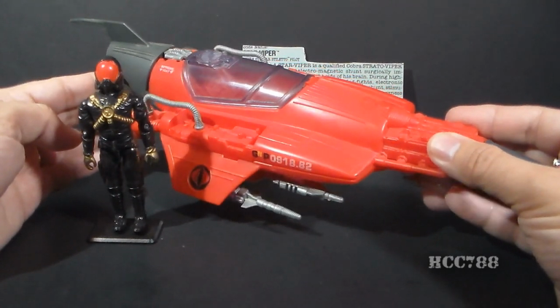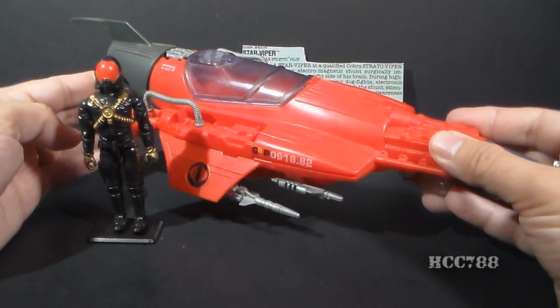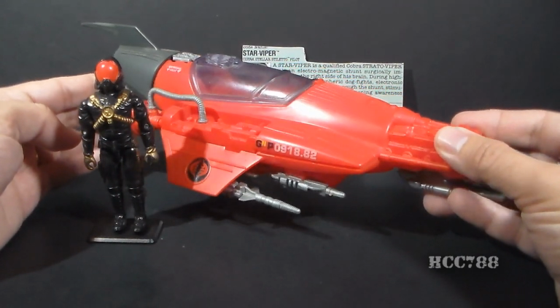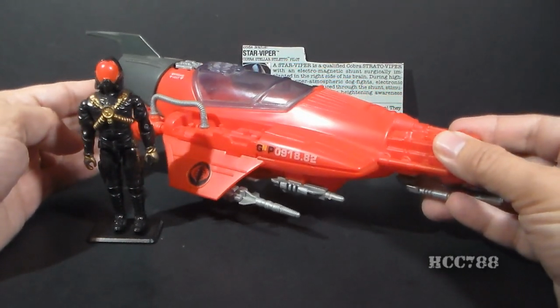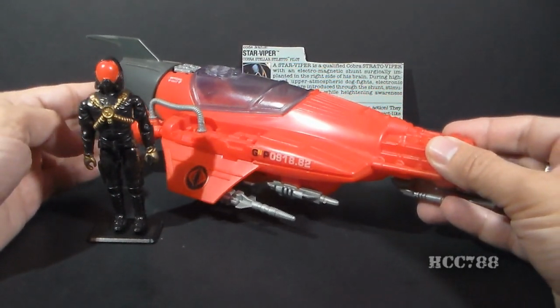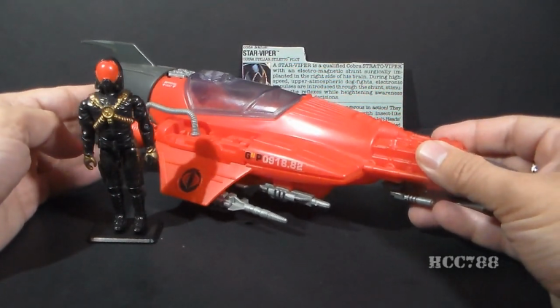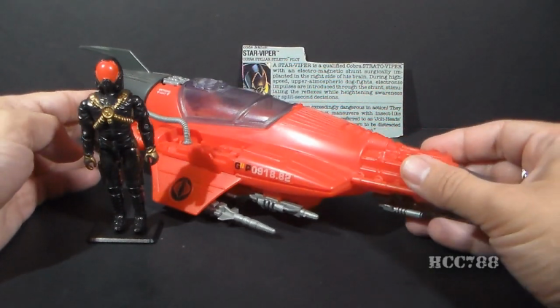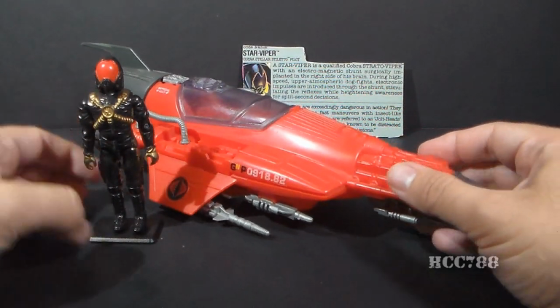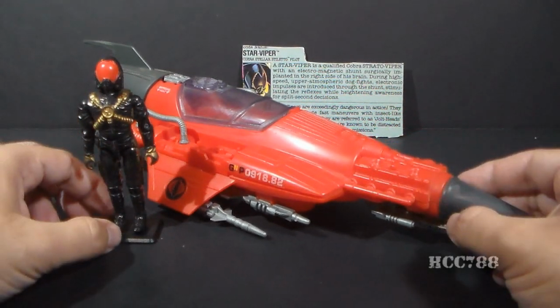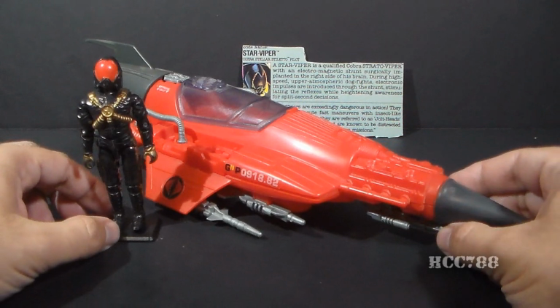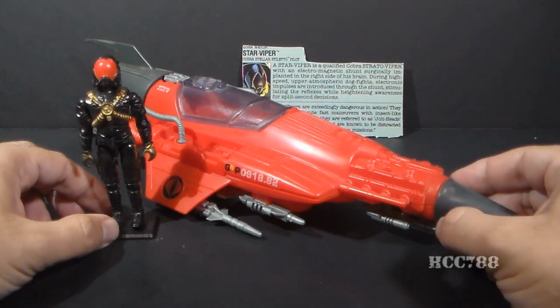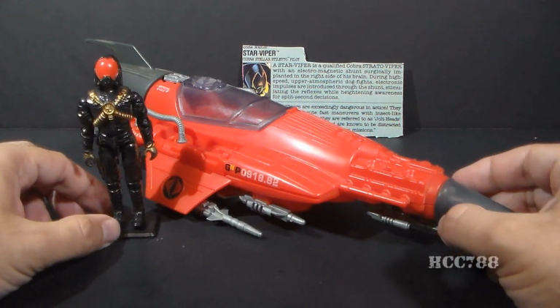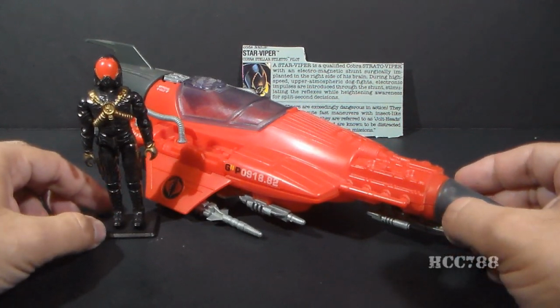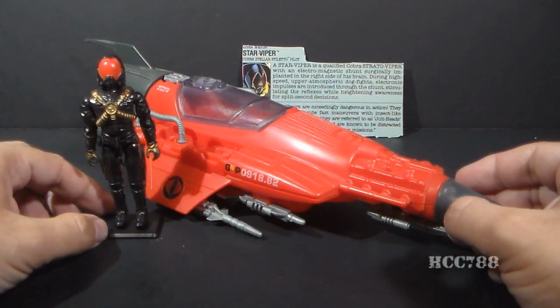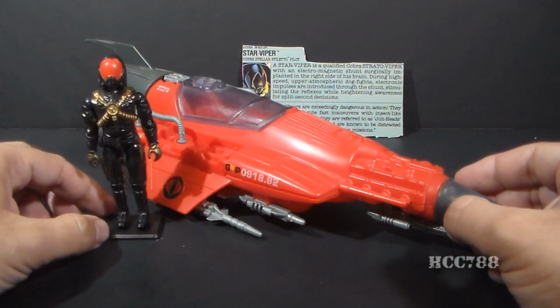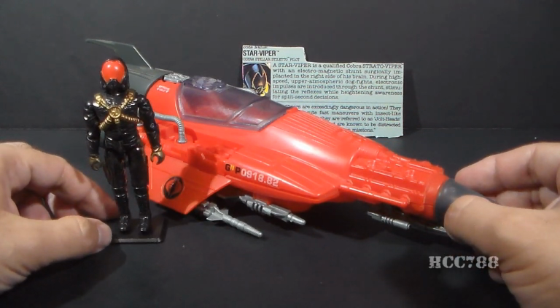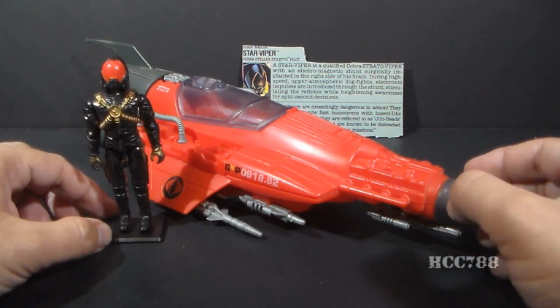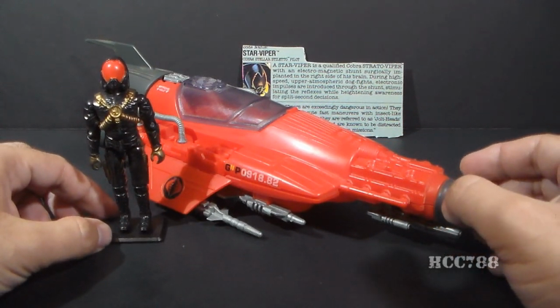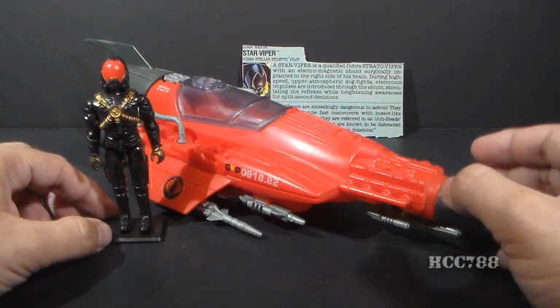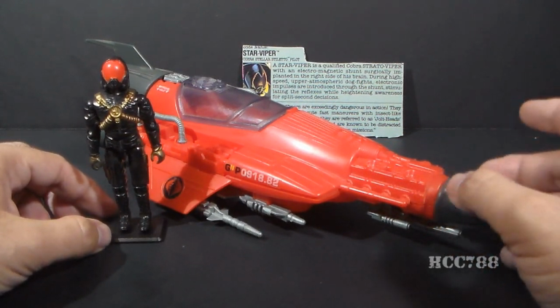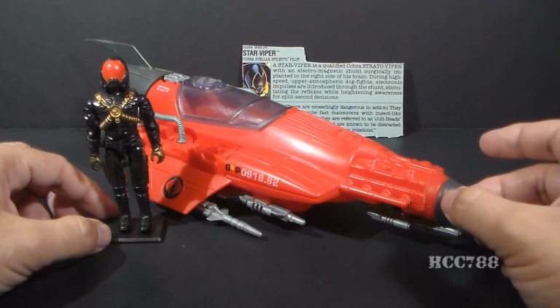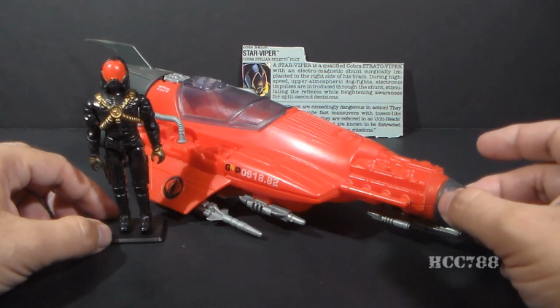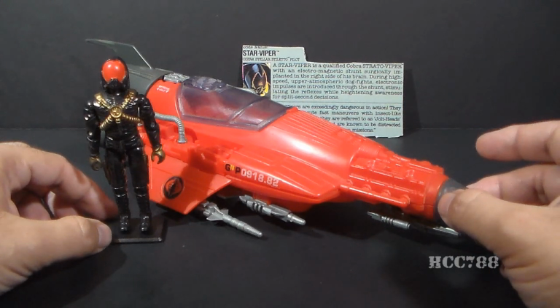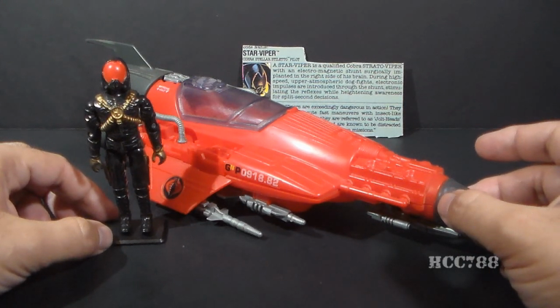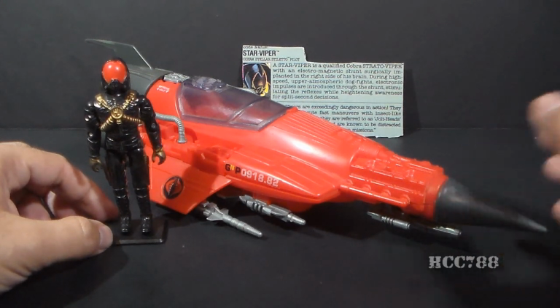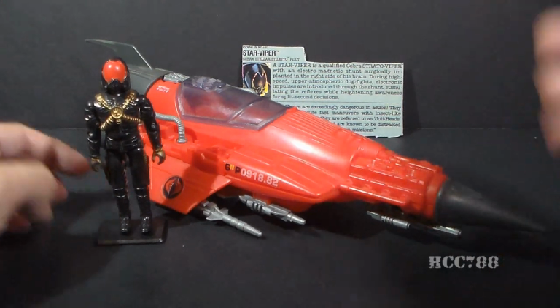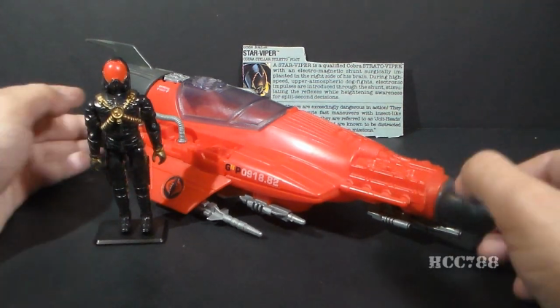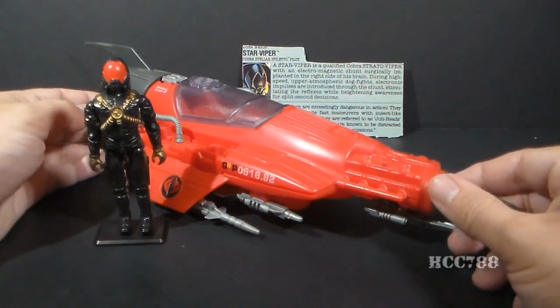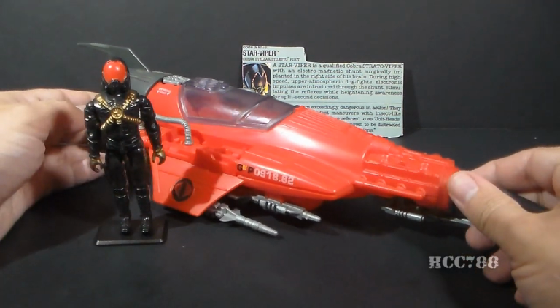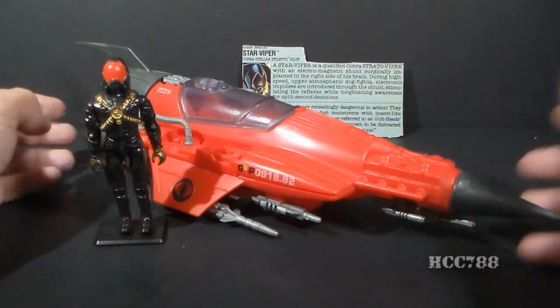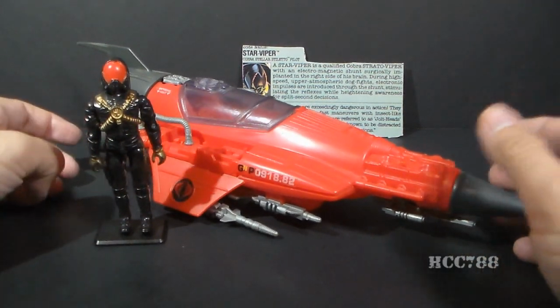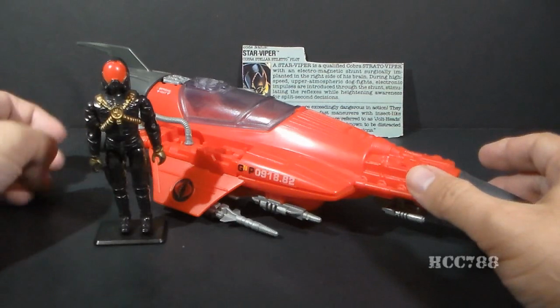It really wasn't my thing, but what I was looking for was a Cobra jet. I needed to augment my Cobra Air Force, and there wasn't a lot to choose from on the shelves in 1988, so I ended up getting this one, and it served a purpose.